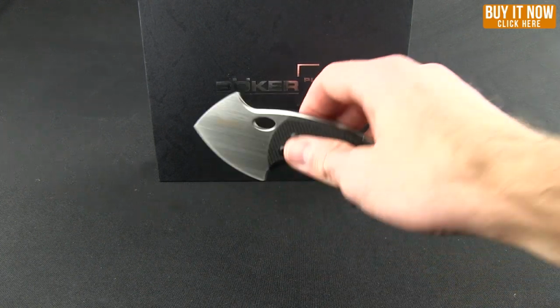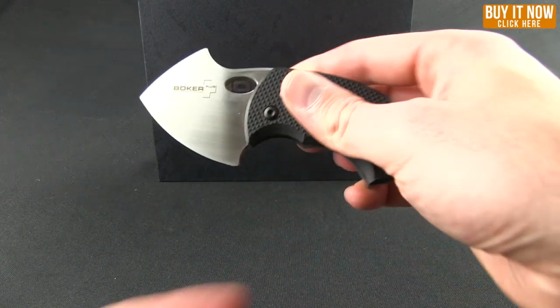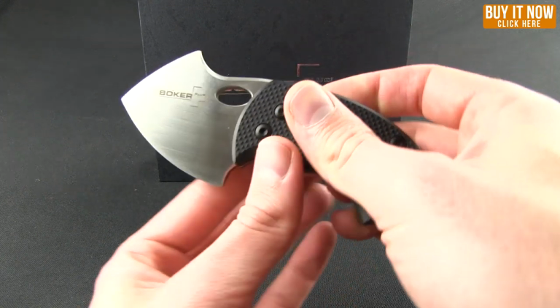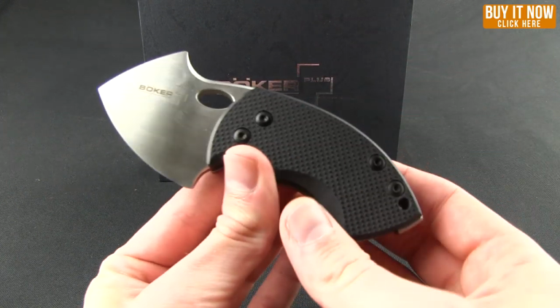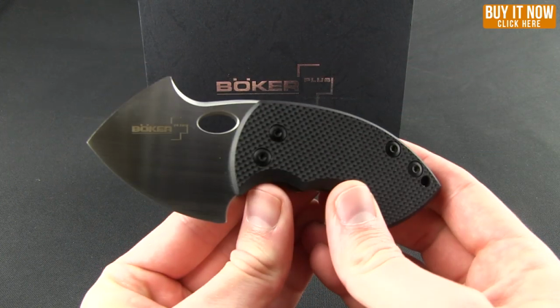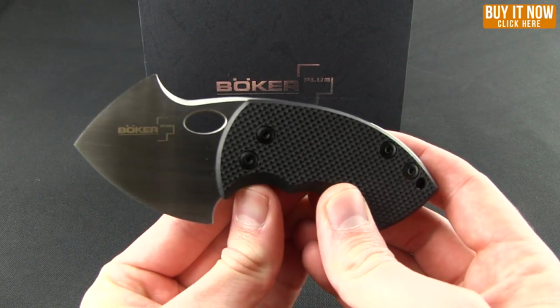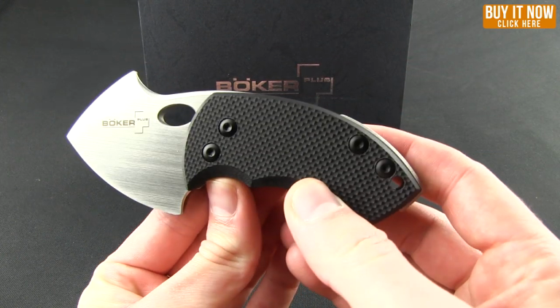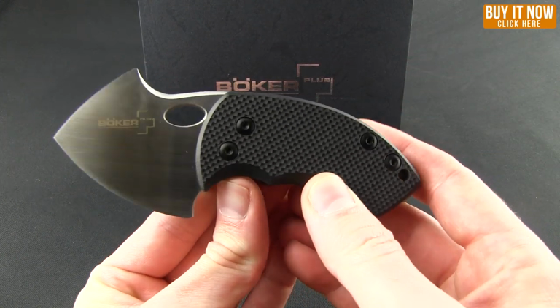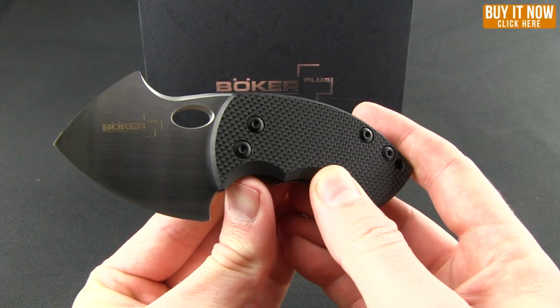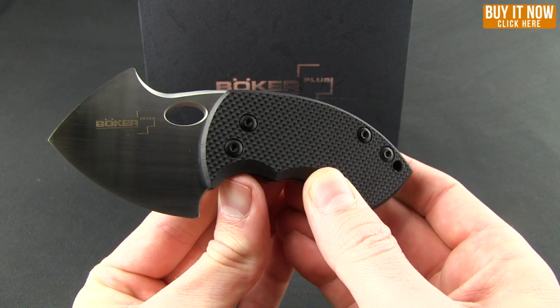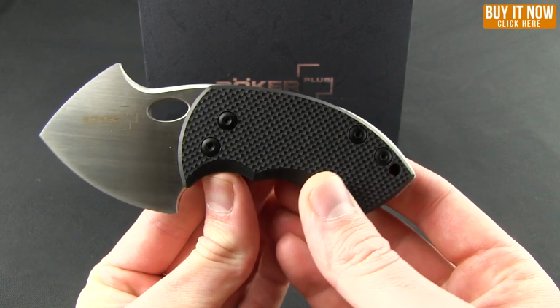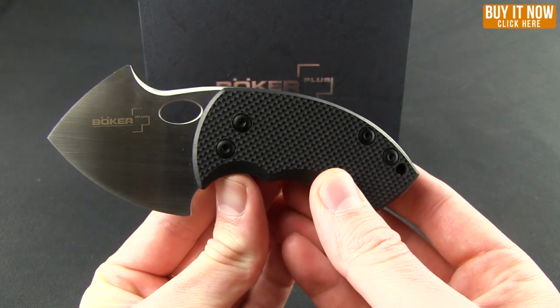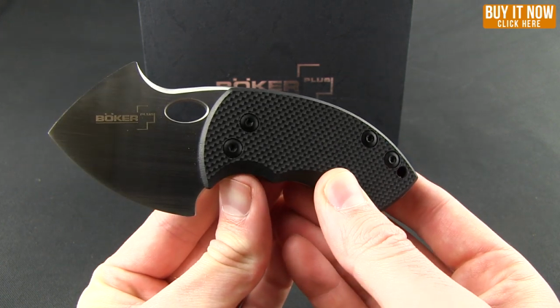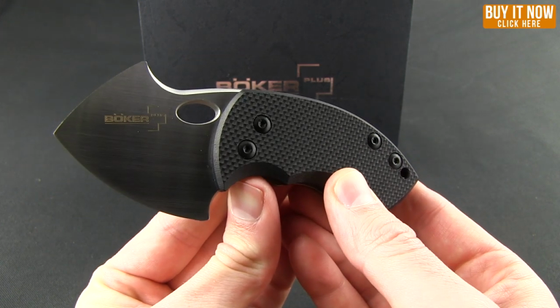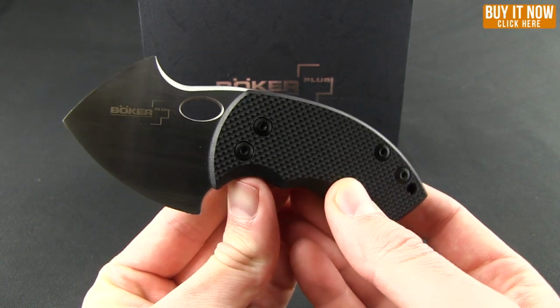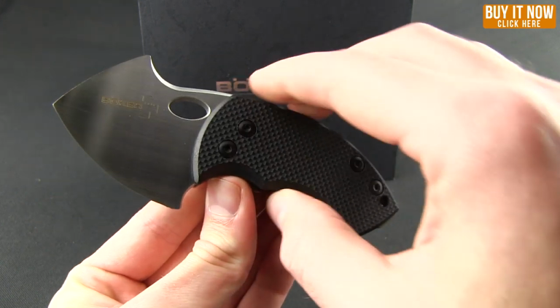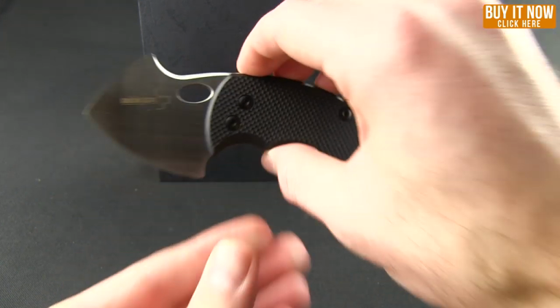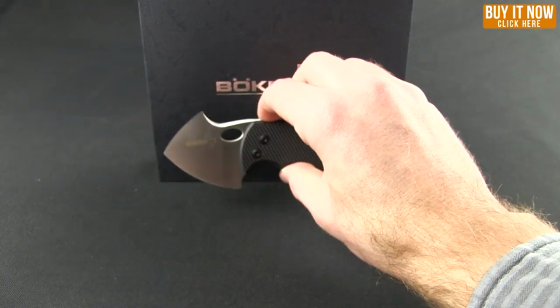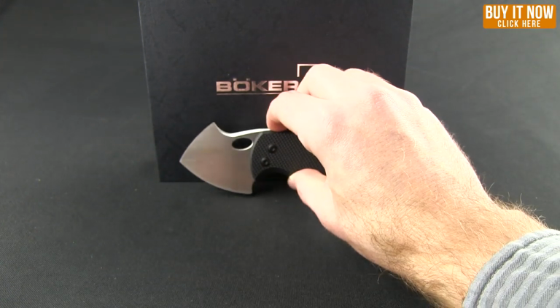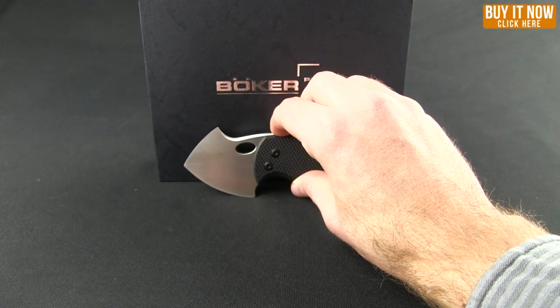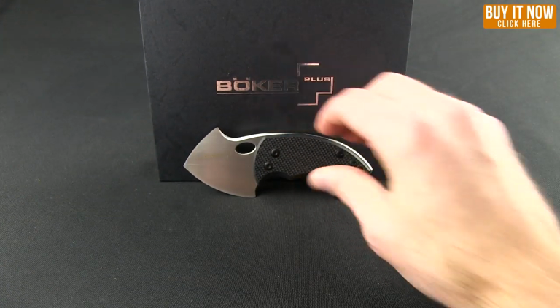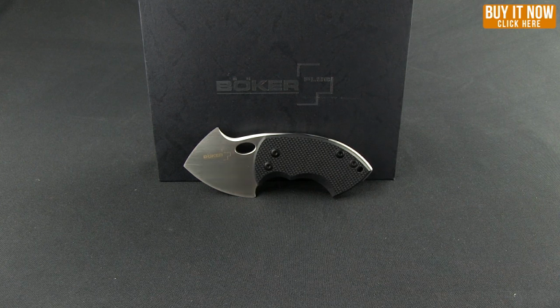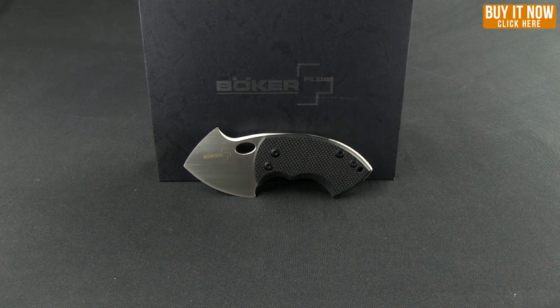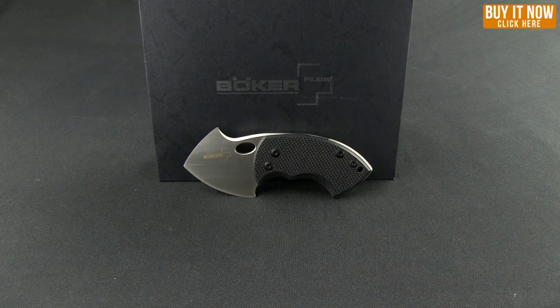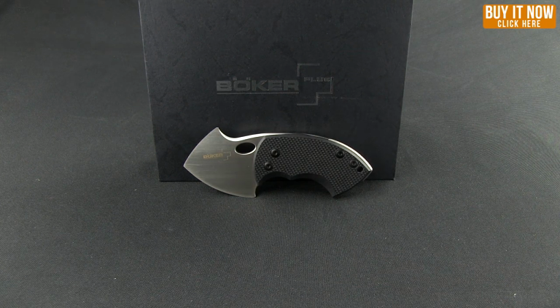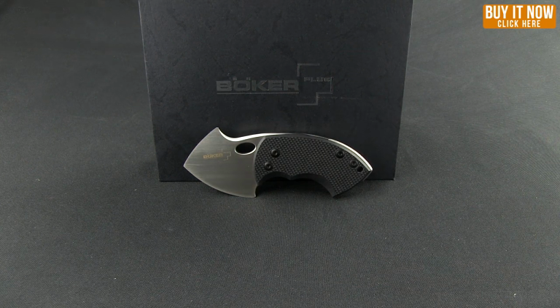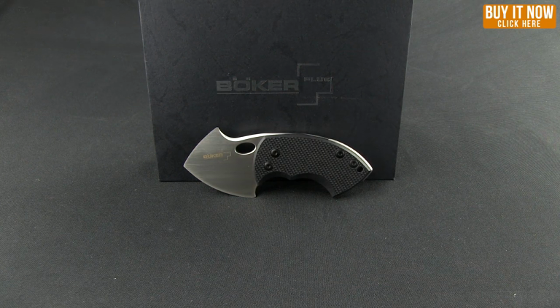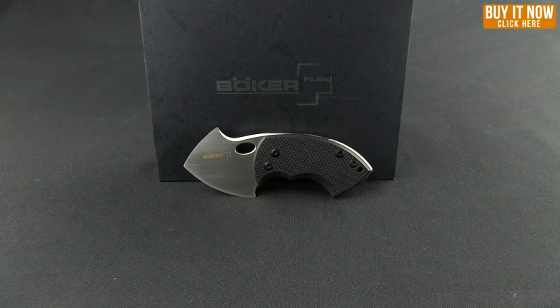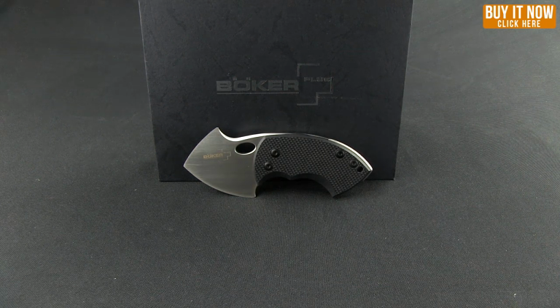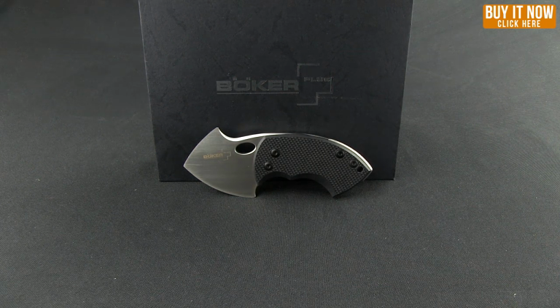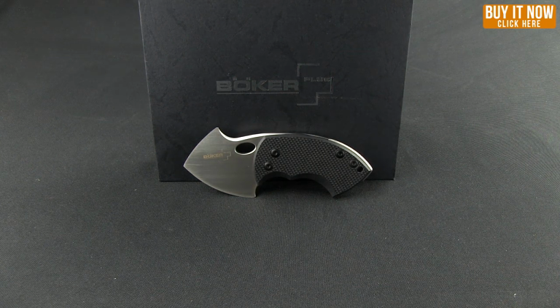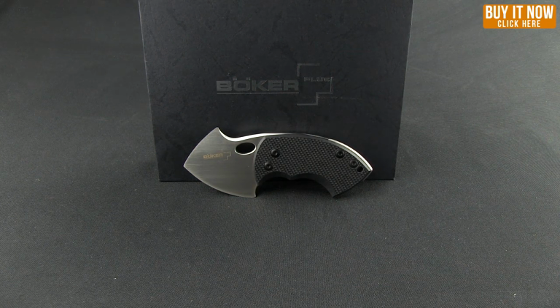So there it is — the War Toad. It is still on sale for Cyber Monday. If you're thinking about this knife, don't think about it anymore. Grab it right now while it's on sale. Just go ahead and click that Buy Now button and head over to Blade HQ. And as always everybody, thanks for watching. Have a good one.